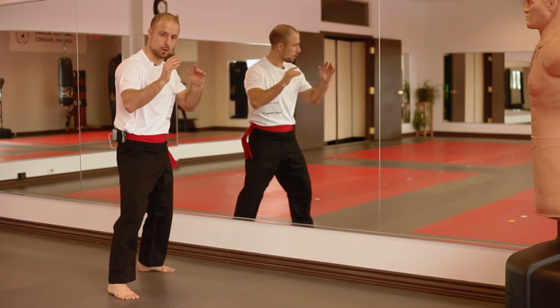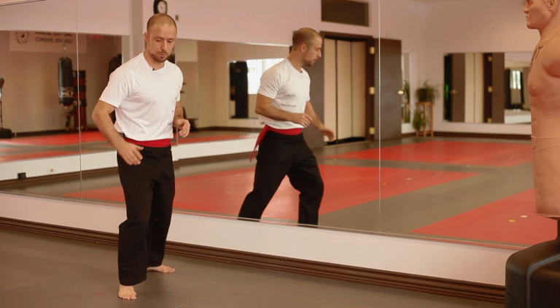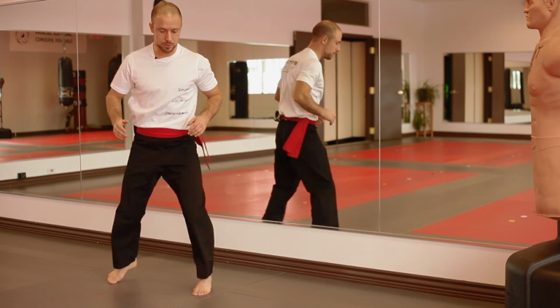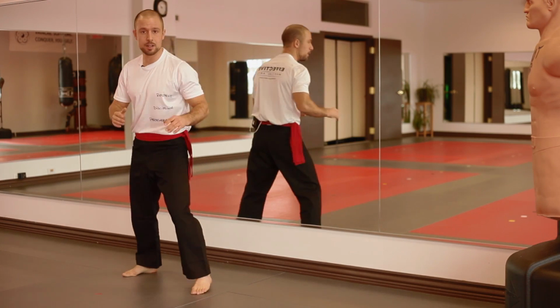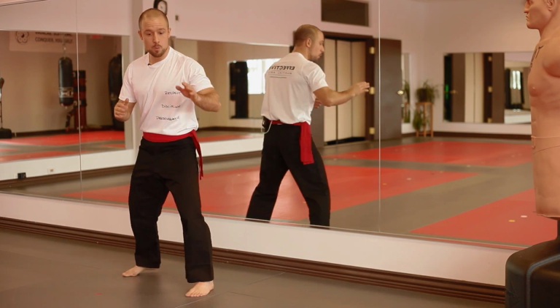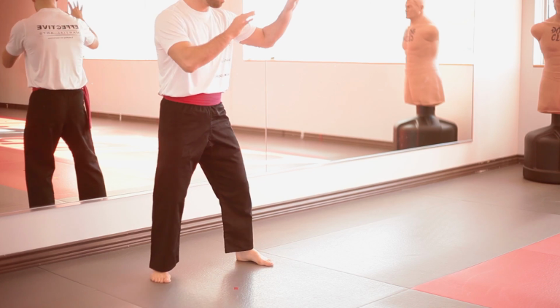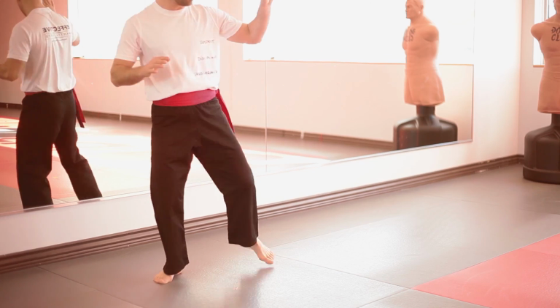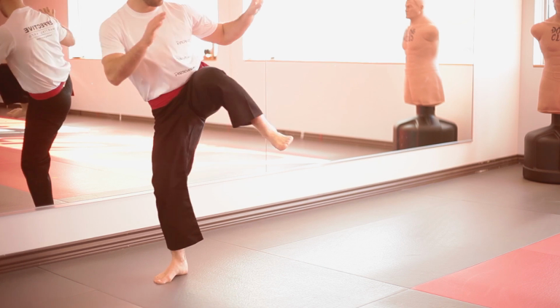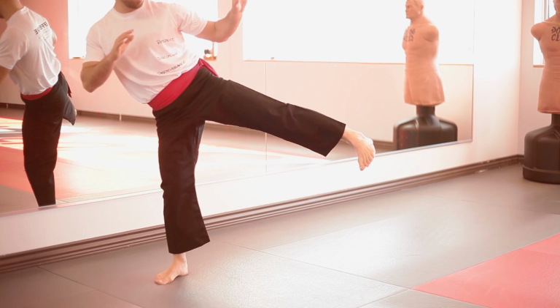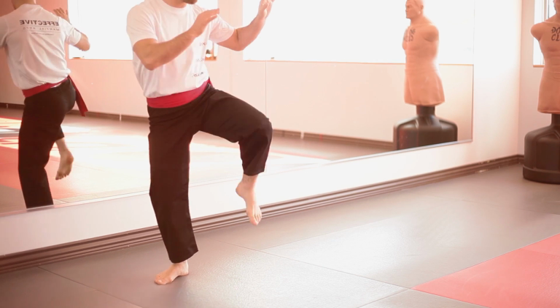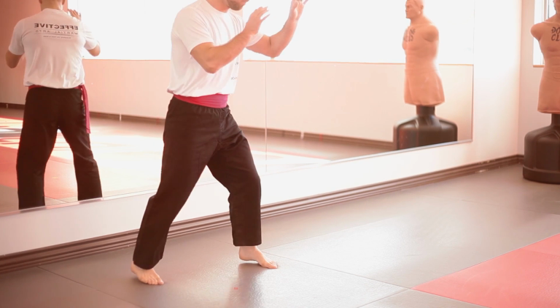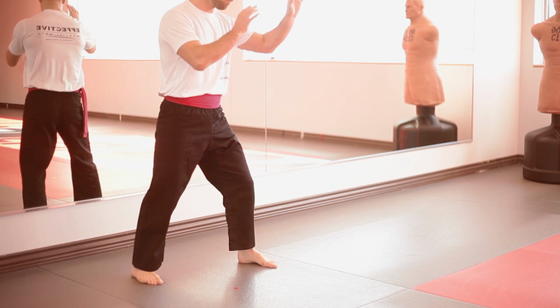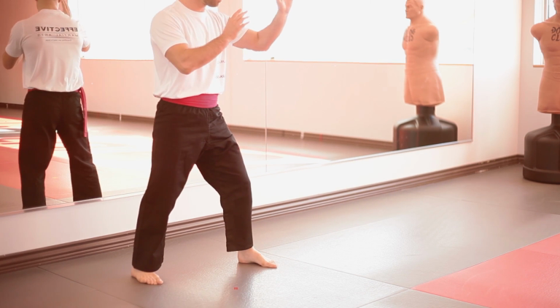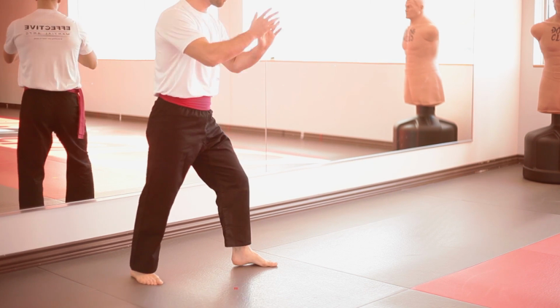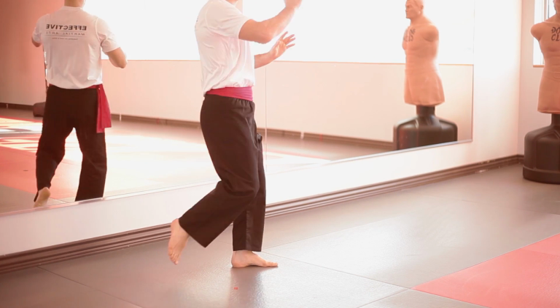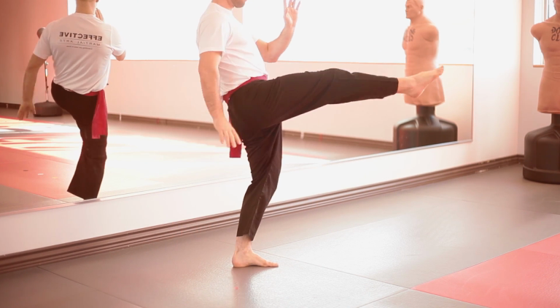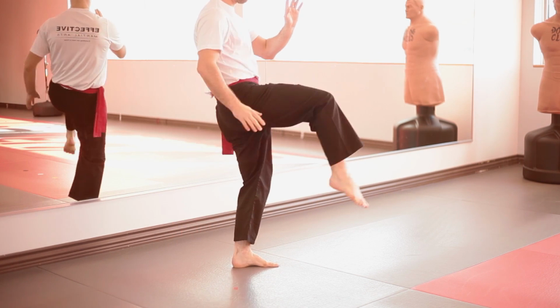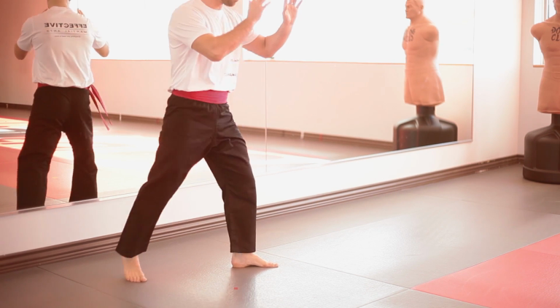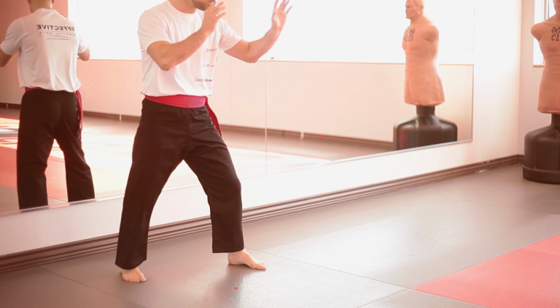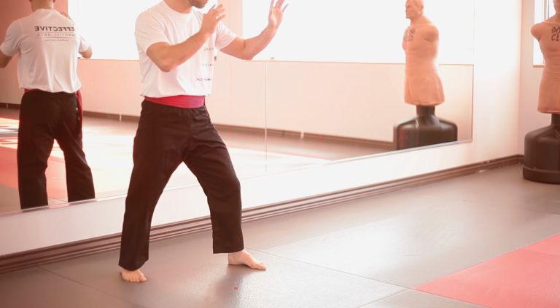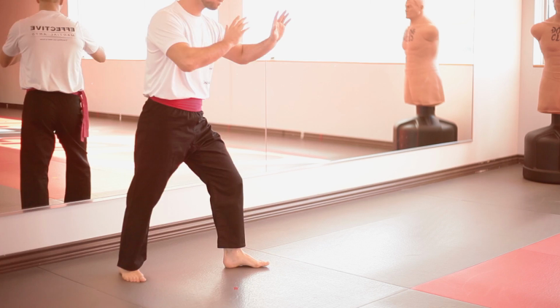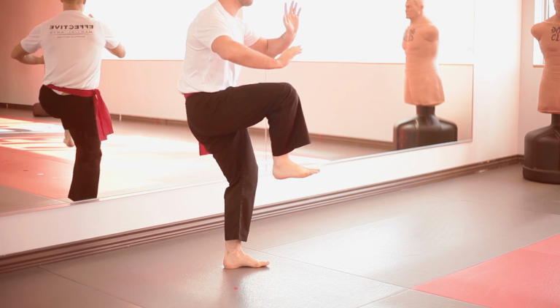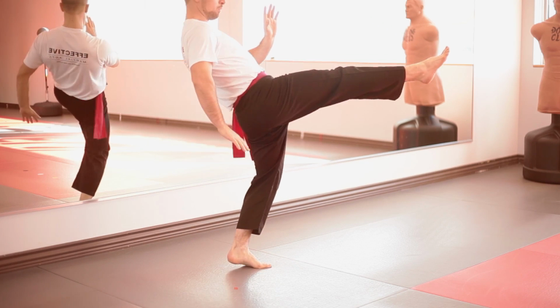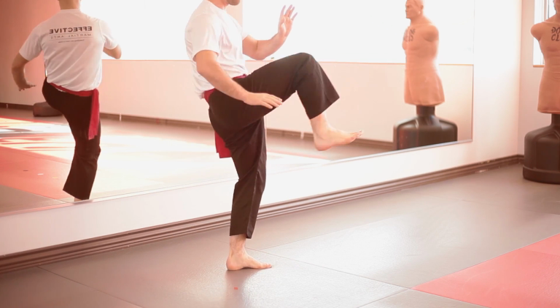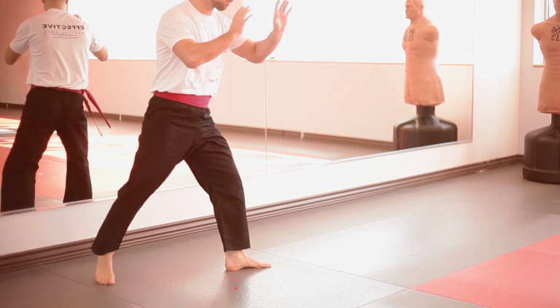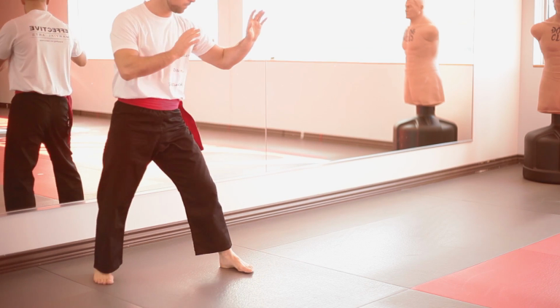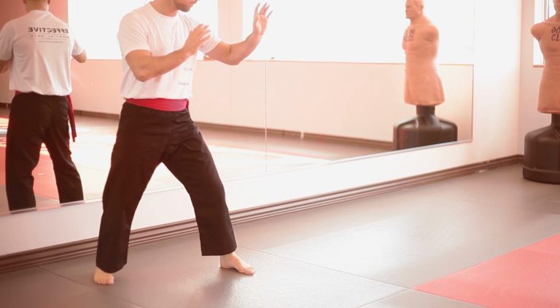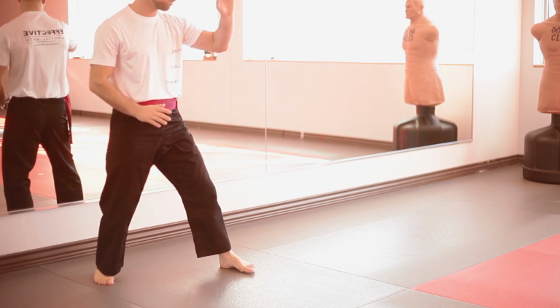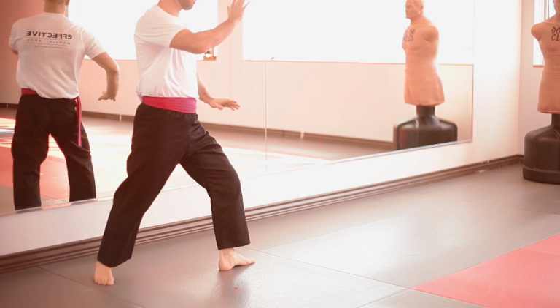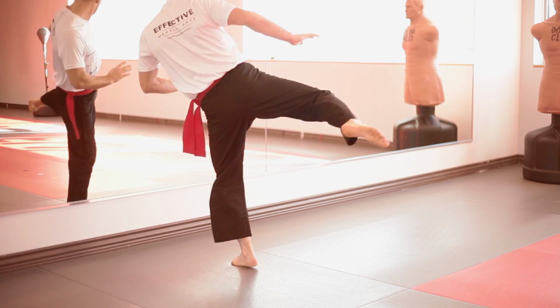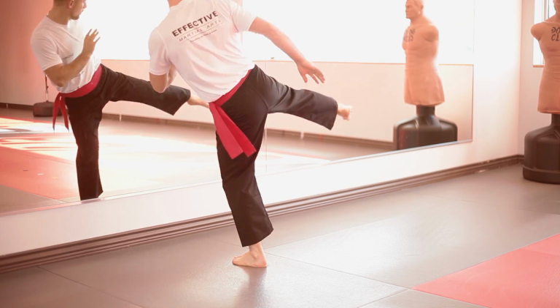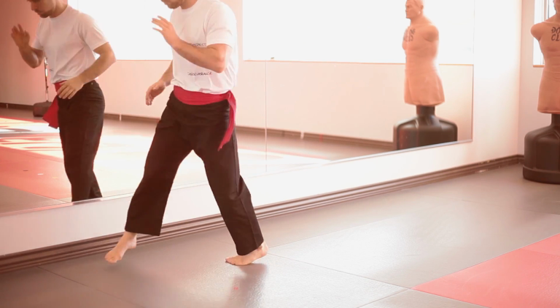Once again from the other side. One, side kick with the front leg. Two, front kick to the groin. Three, front push kick, going forward. And four, round house — step, swing, come back.